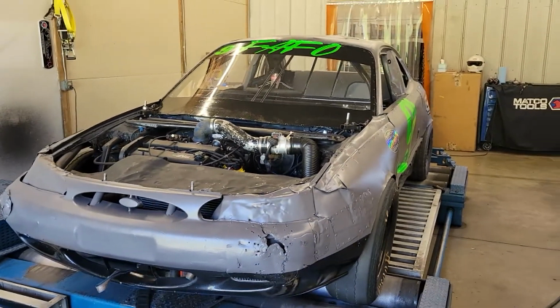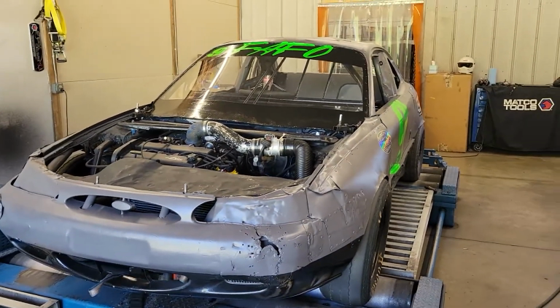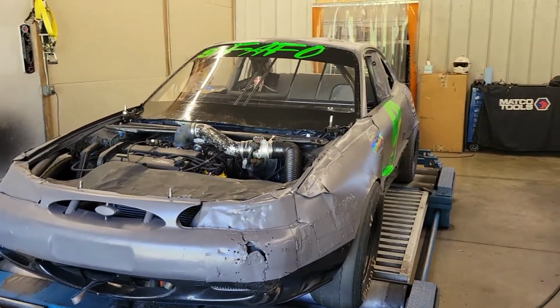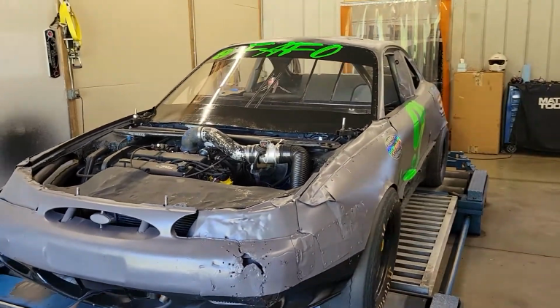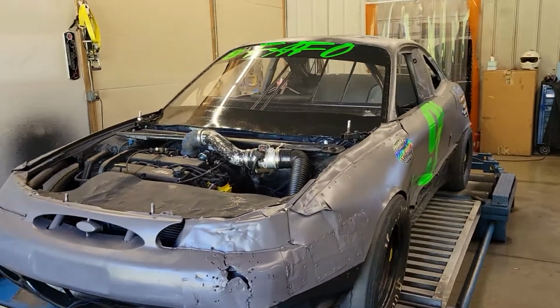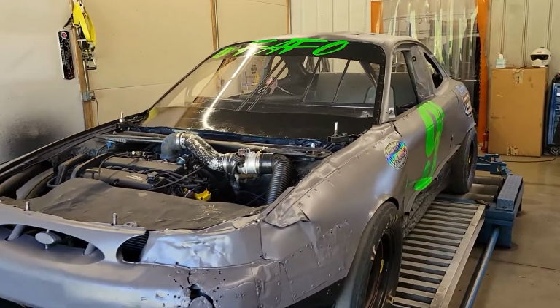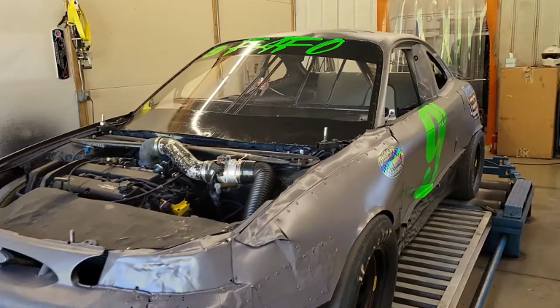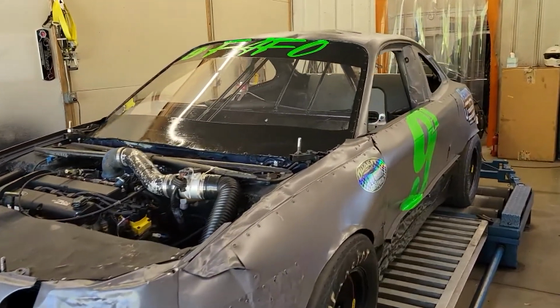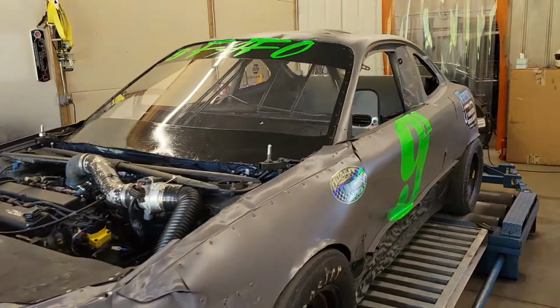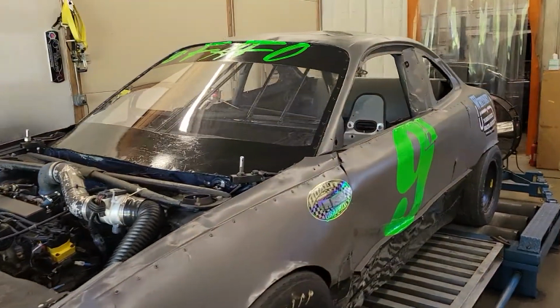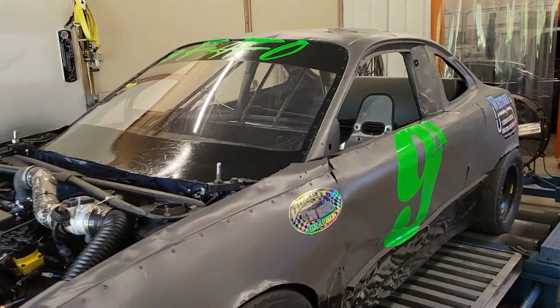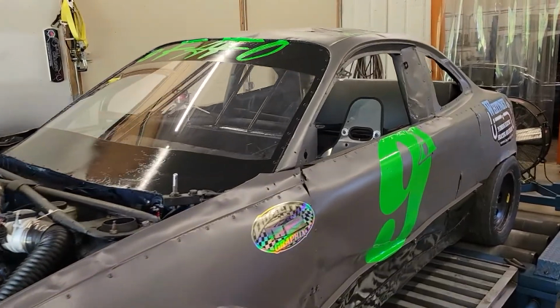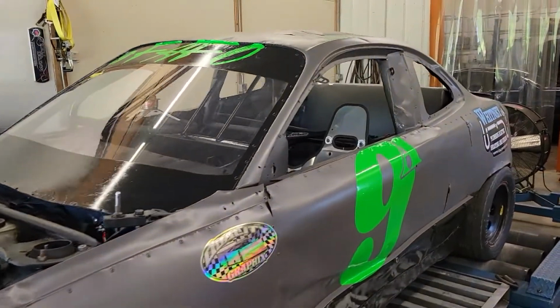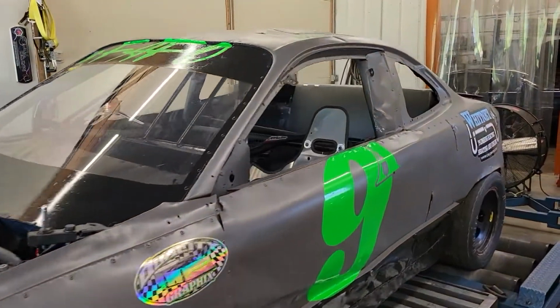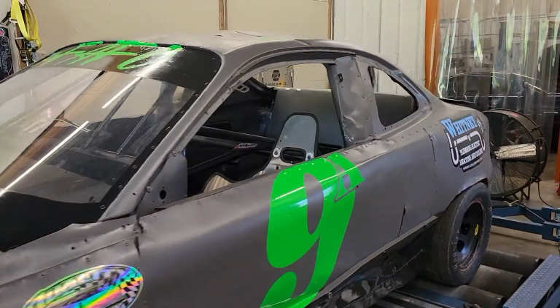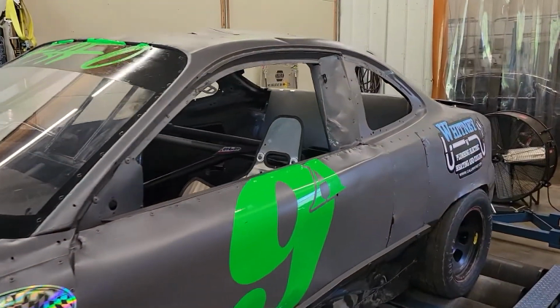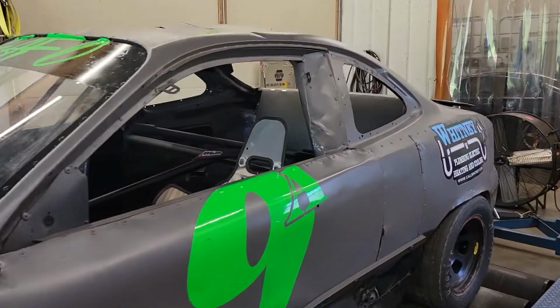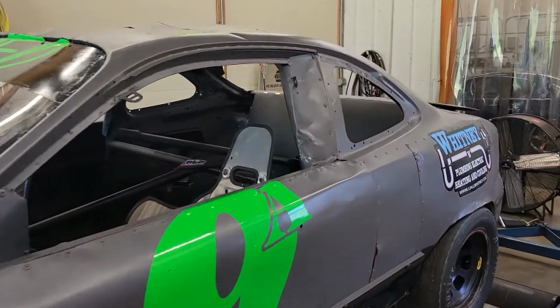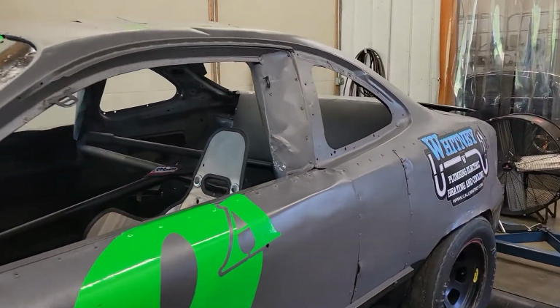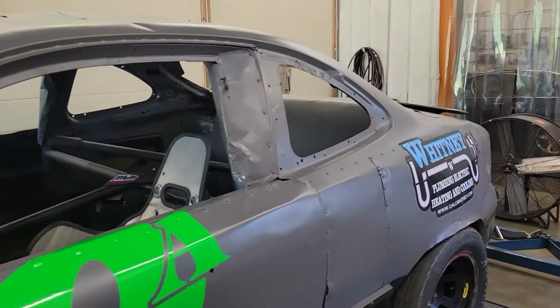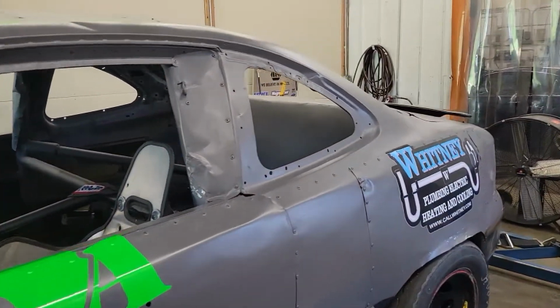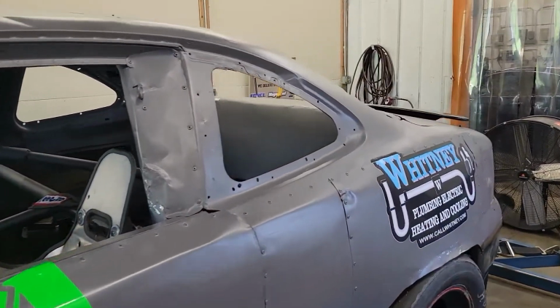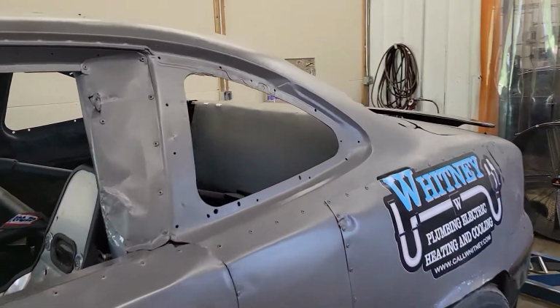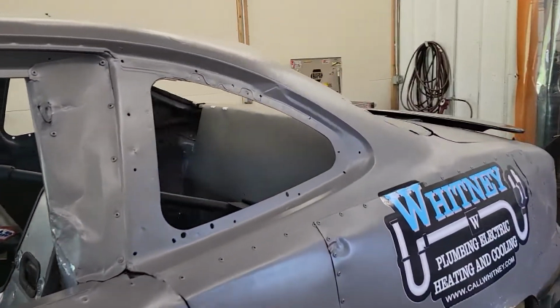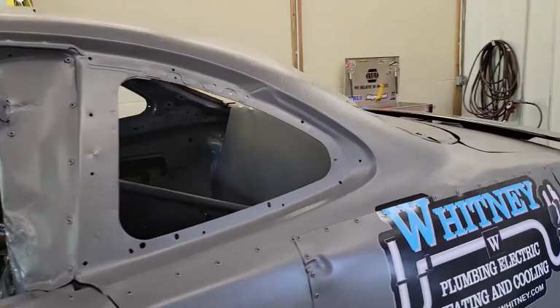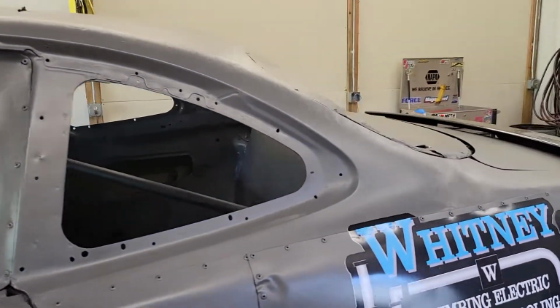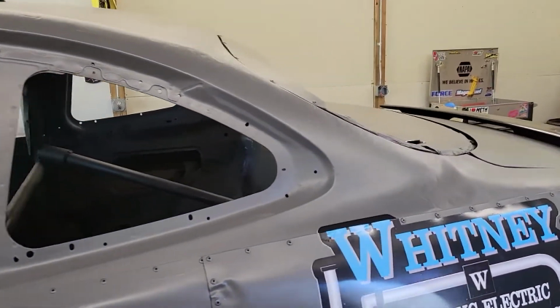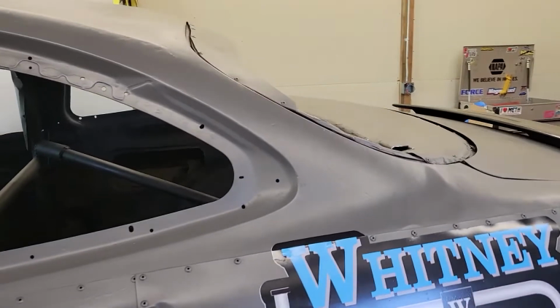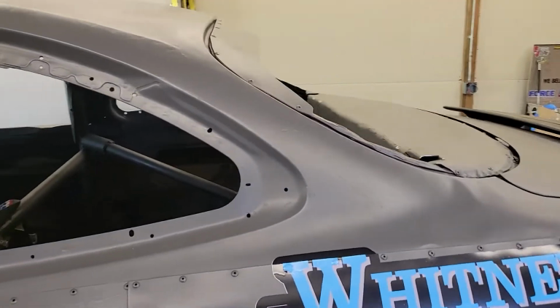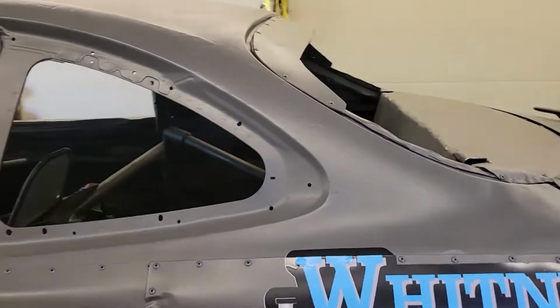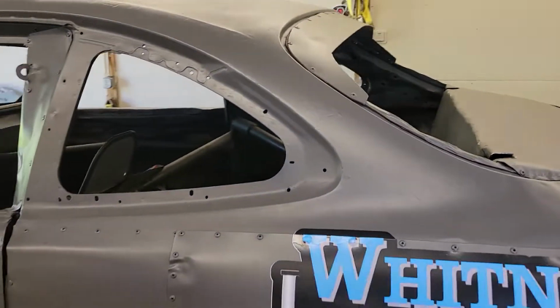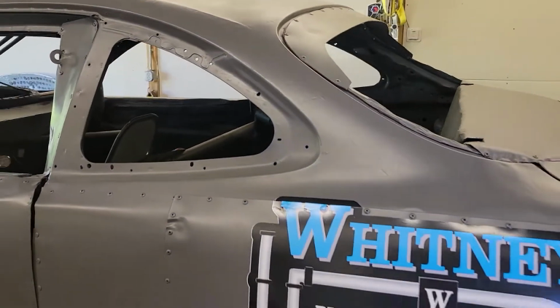I'm going to dive into this thing and see what kind of power we can make with it. Not real sure what to expect because it's so stock and I haven't done one of these engines before at all. So we'll see how it goes.